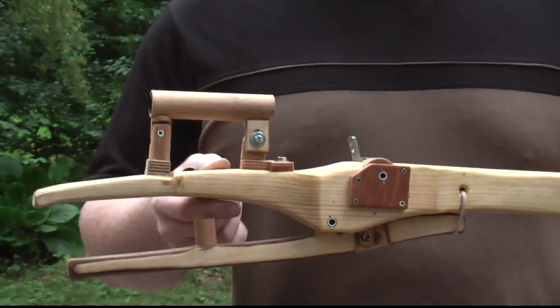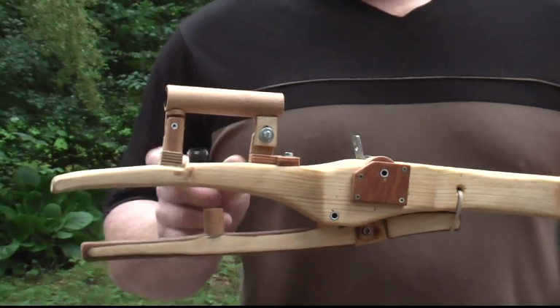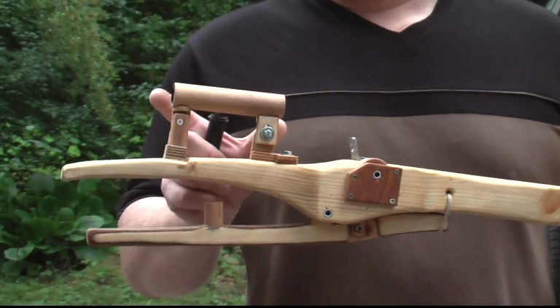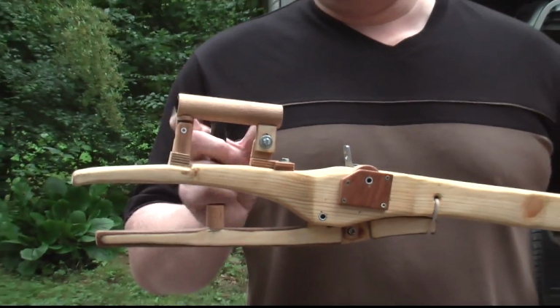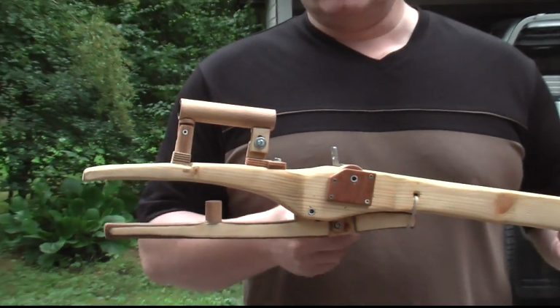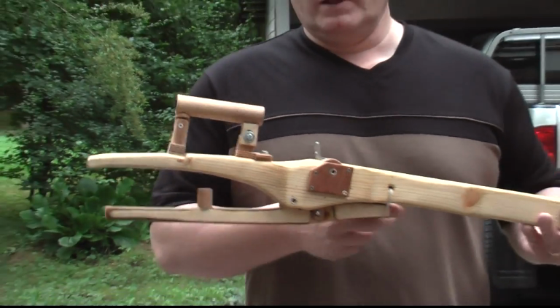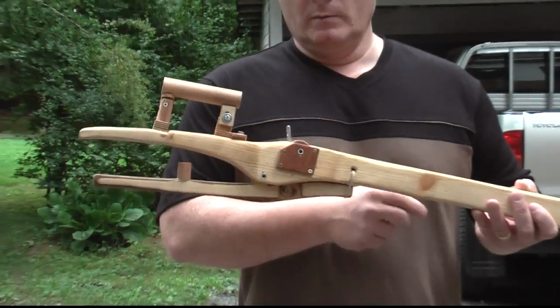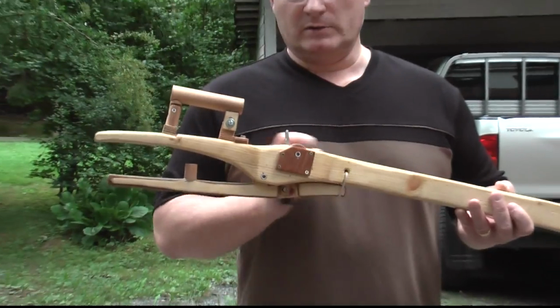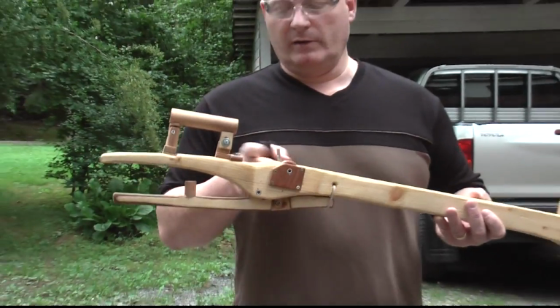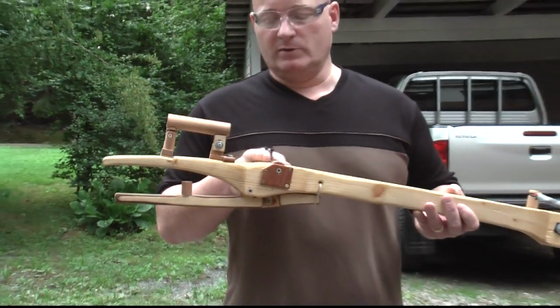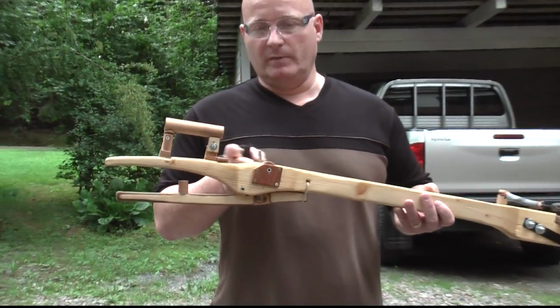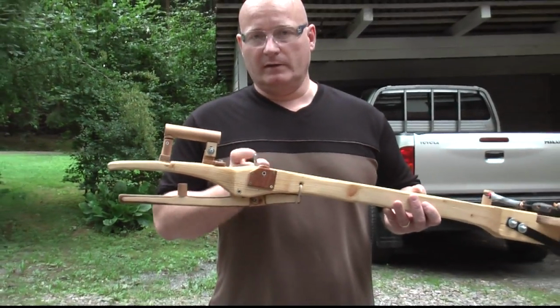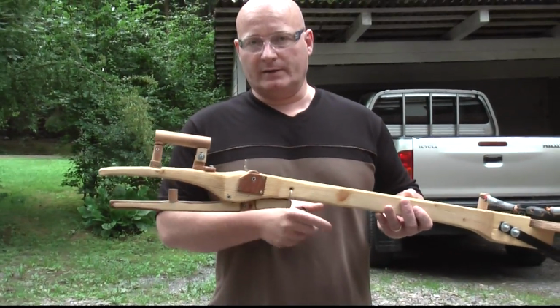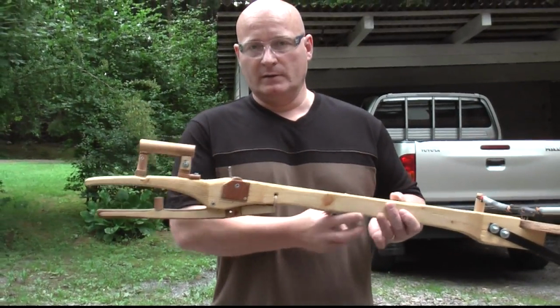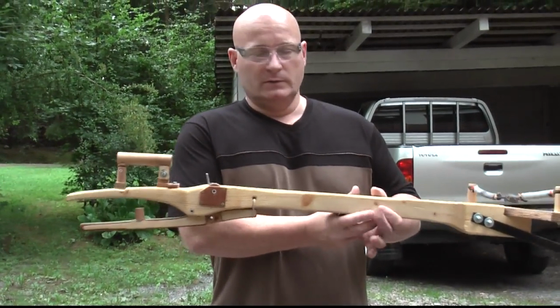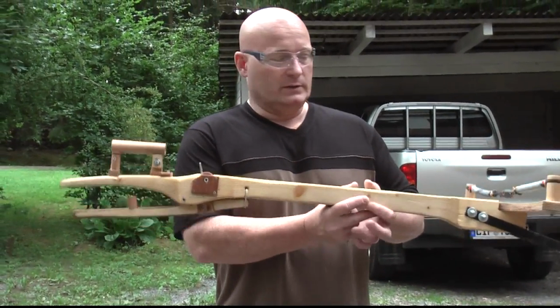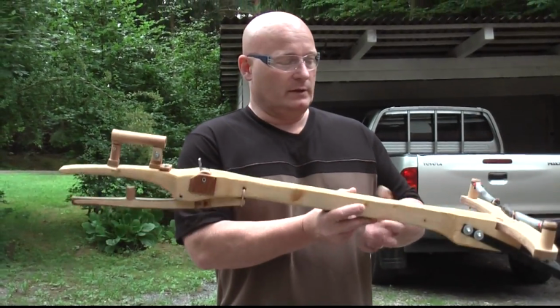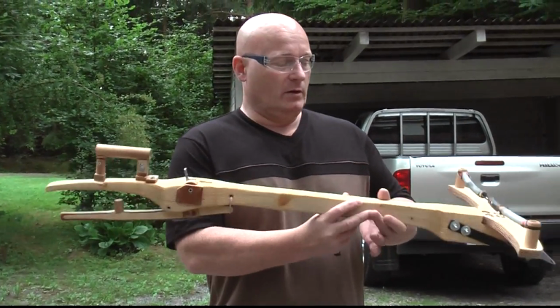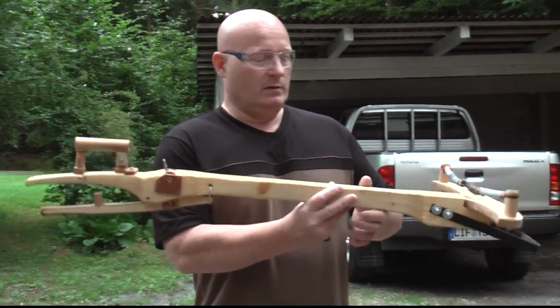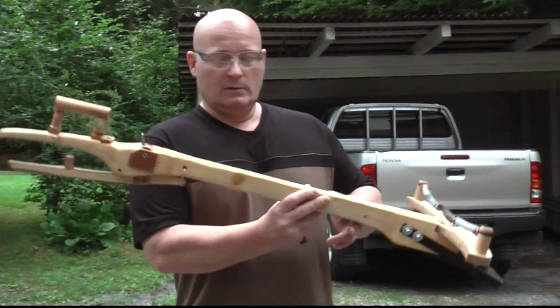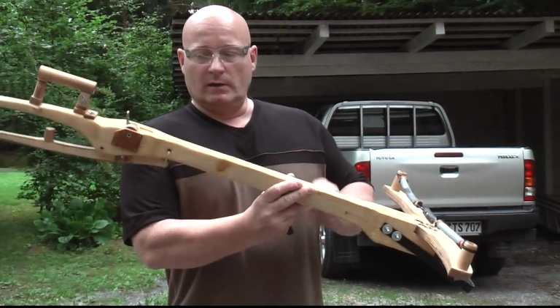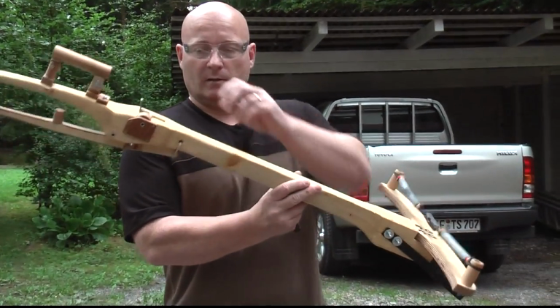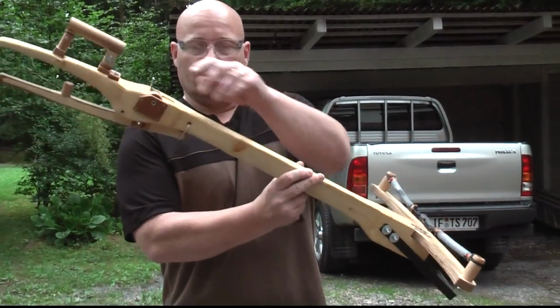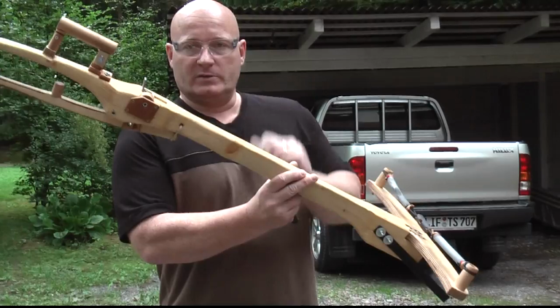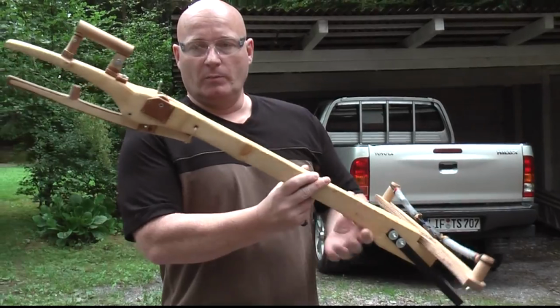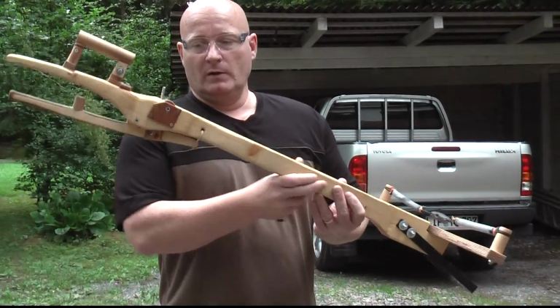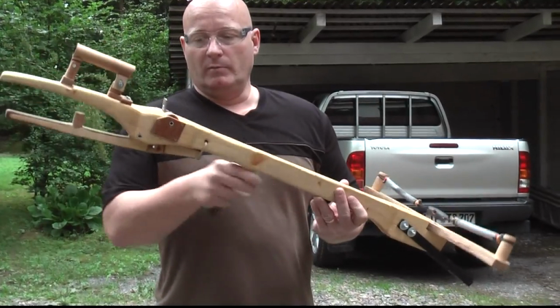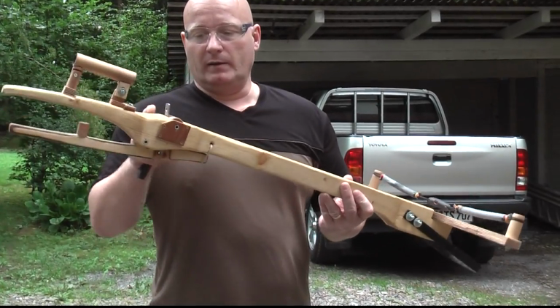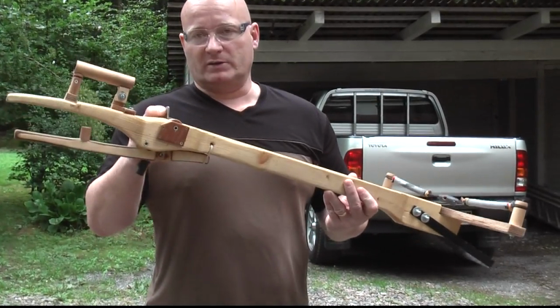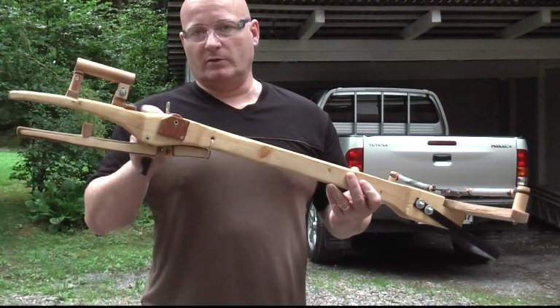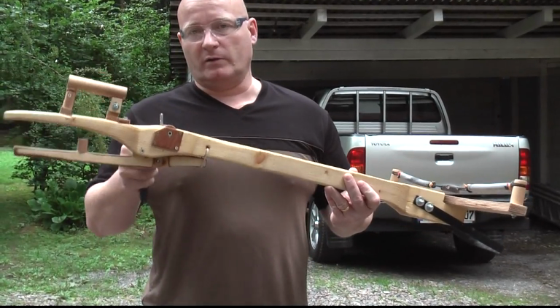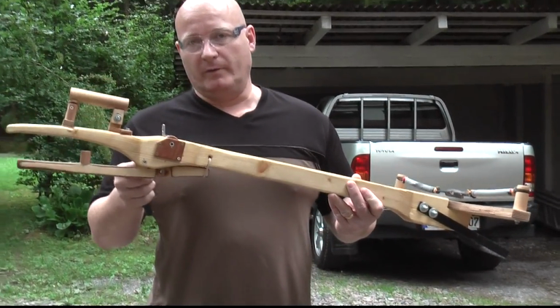The scope had to be very short because everything has to be behind the nut, since a normal scope would make it impossible to cock the weapon.